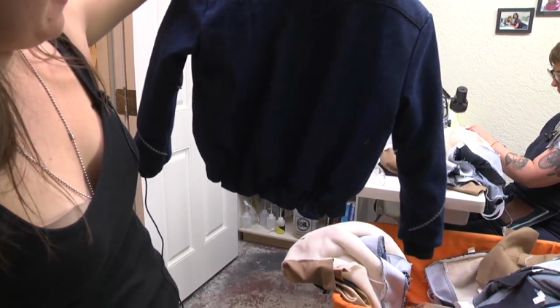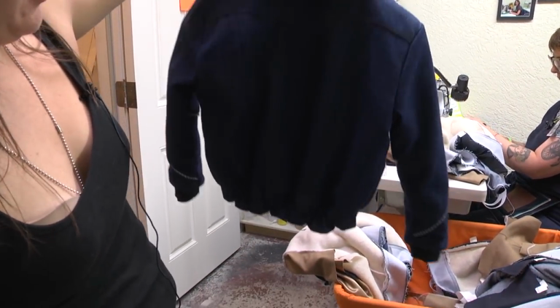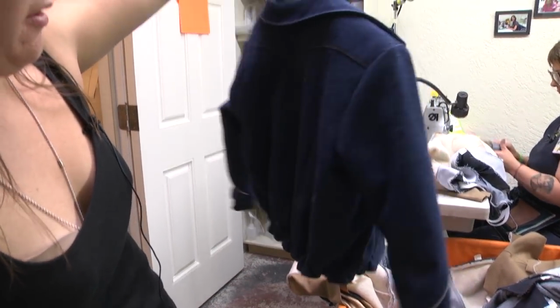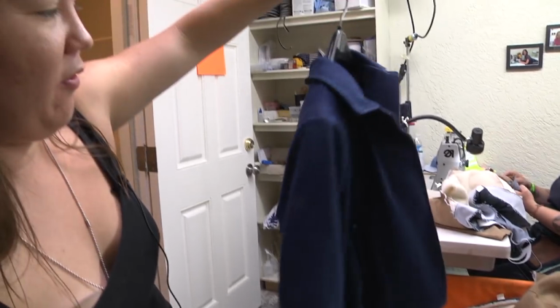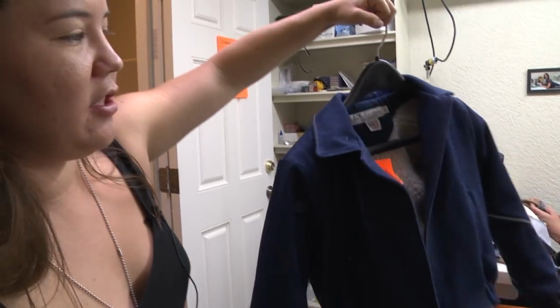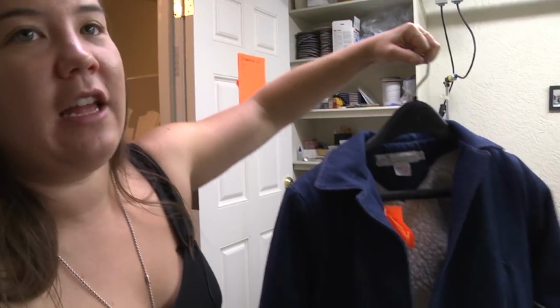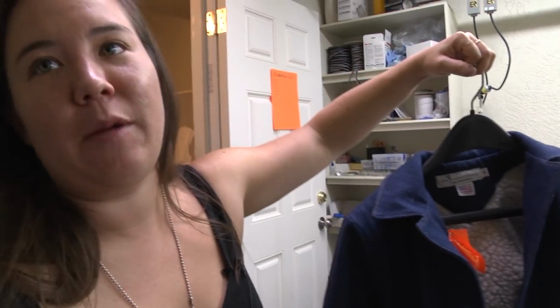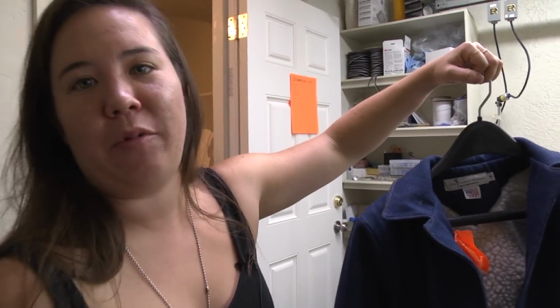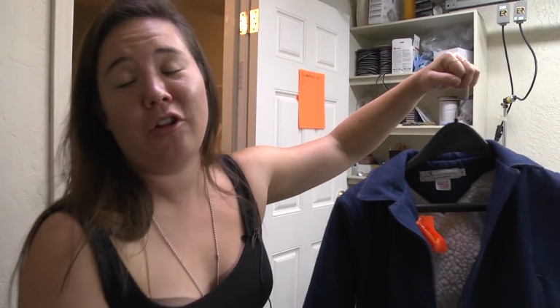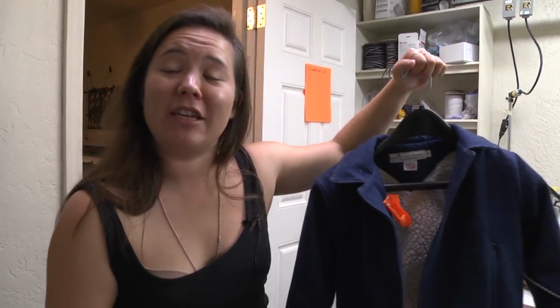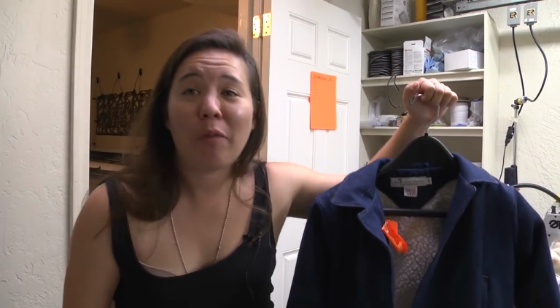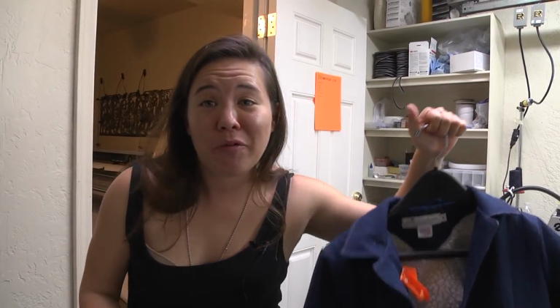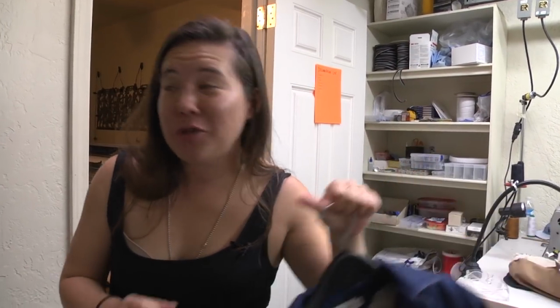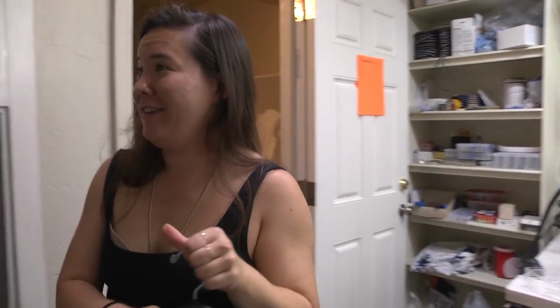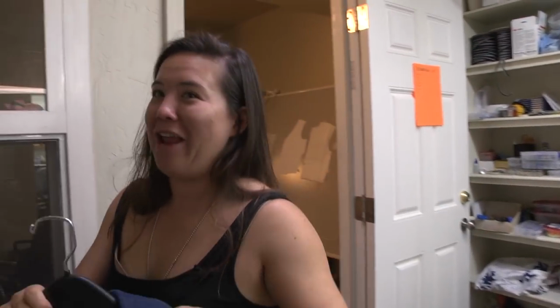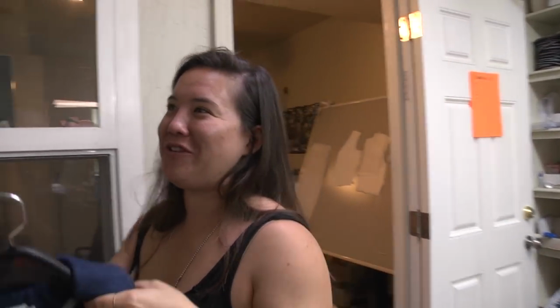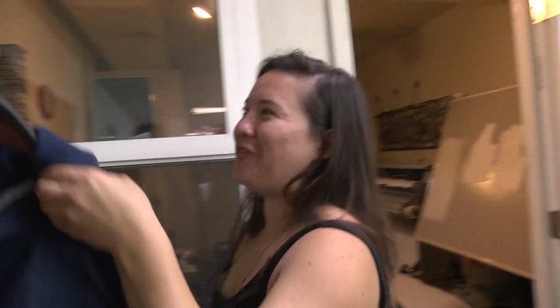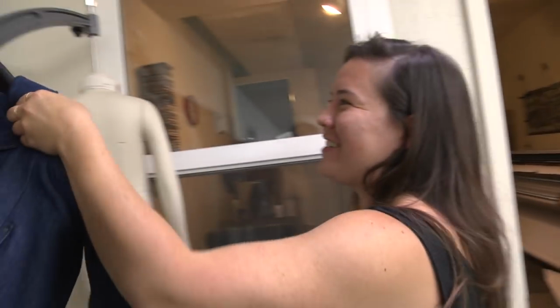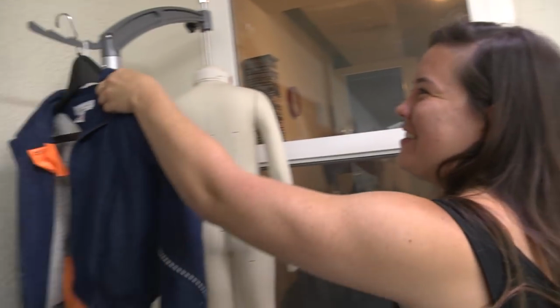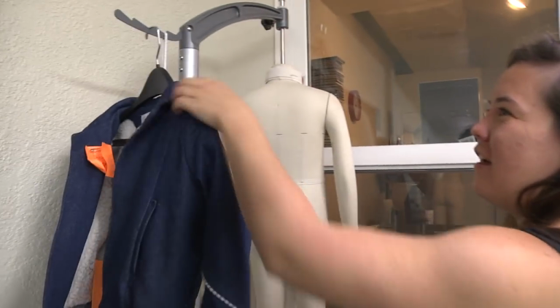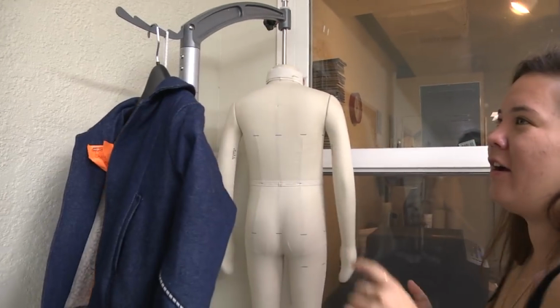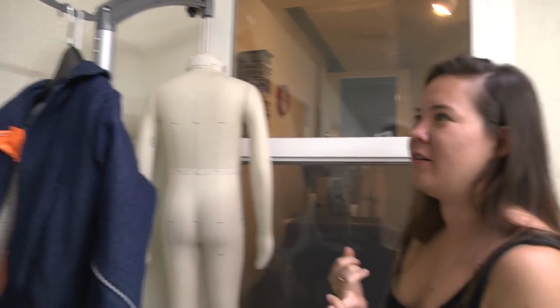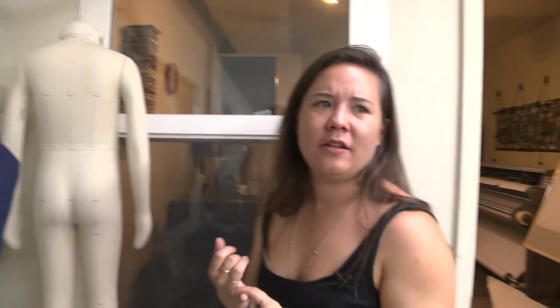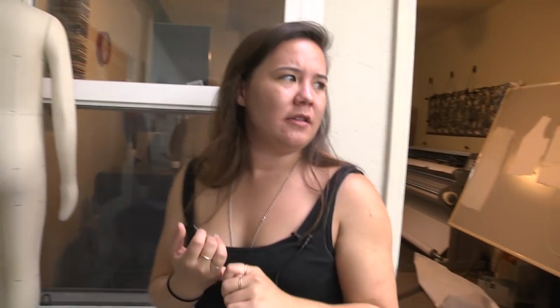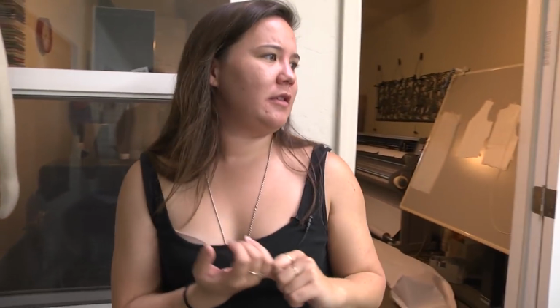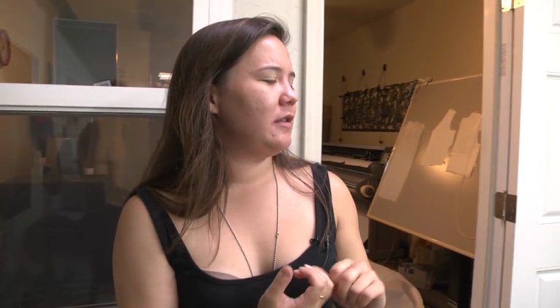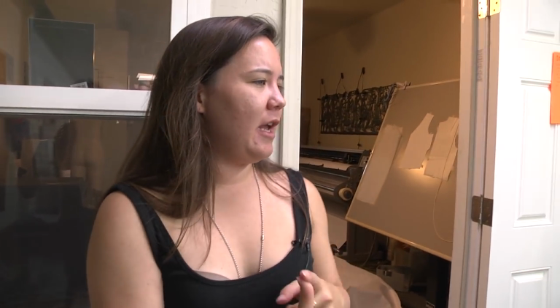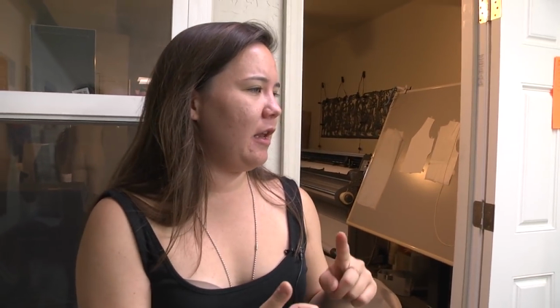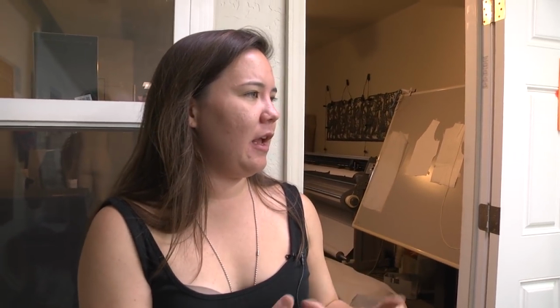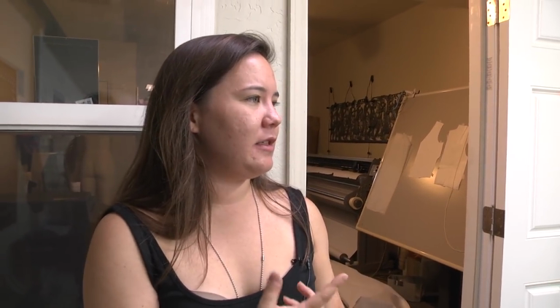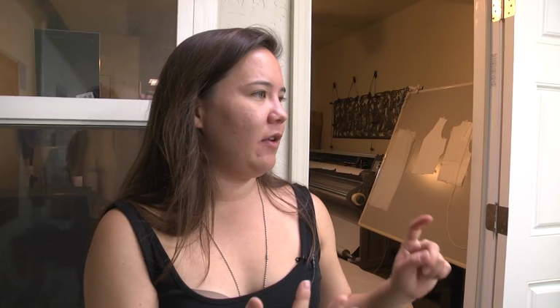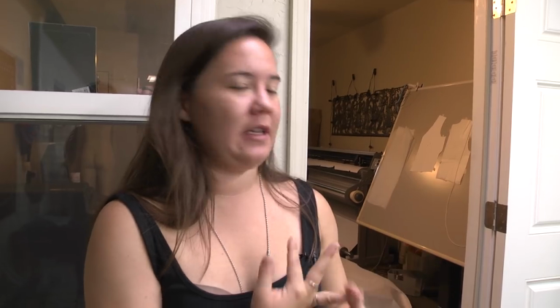That's our jacket. If we finish a size 10 there are a couple of people, including myself, that will probably fit into it. We're doing four sizes: 10, 8, 7, and 6.